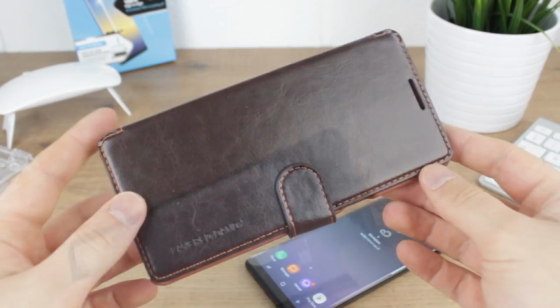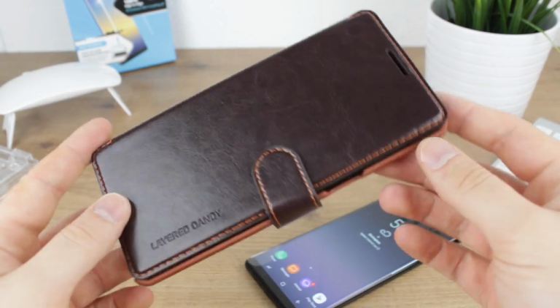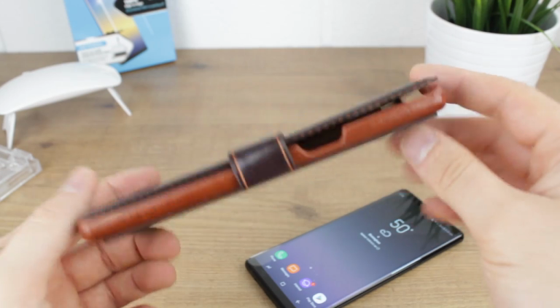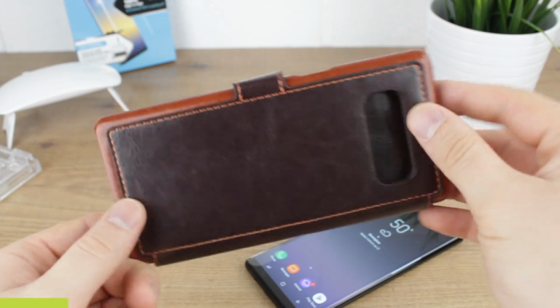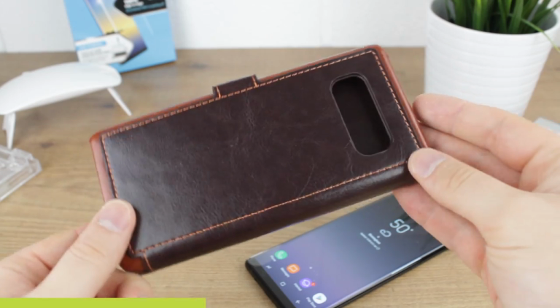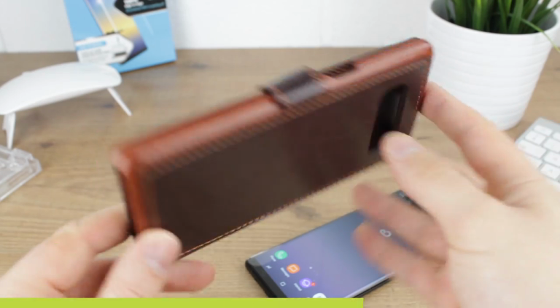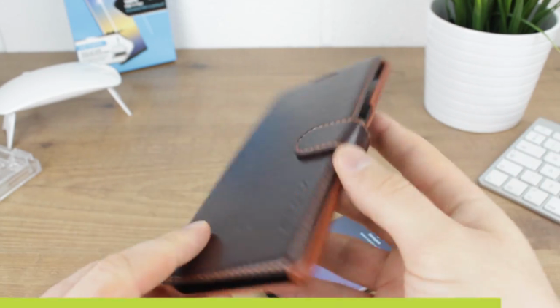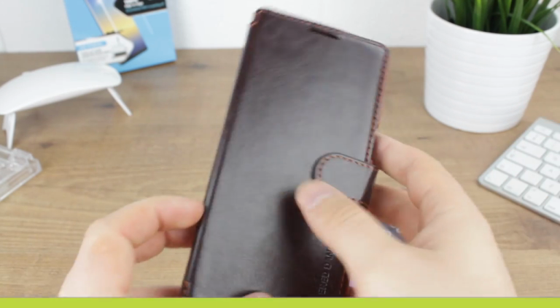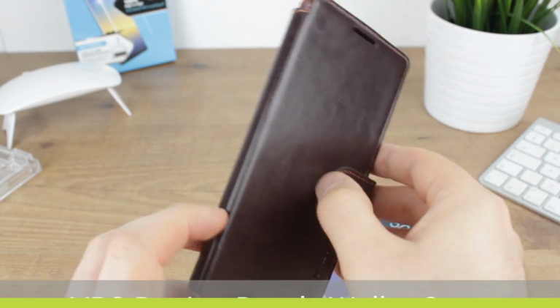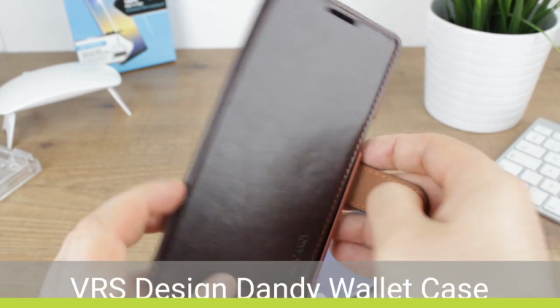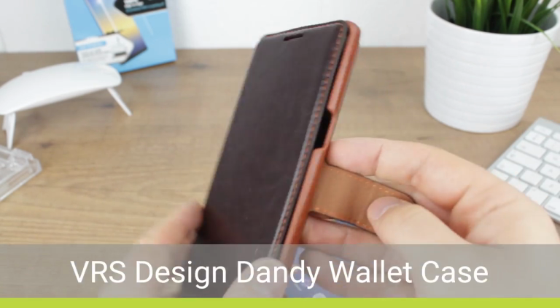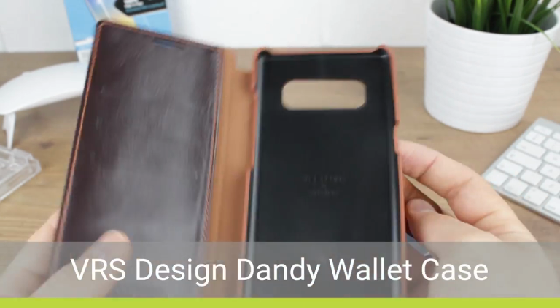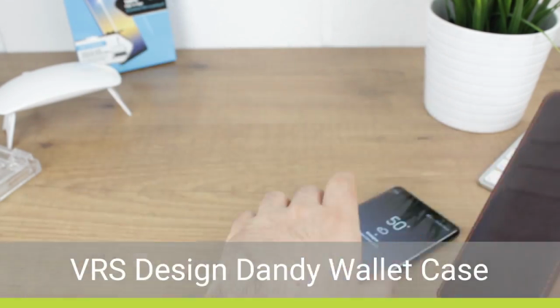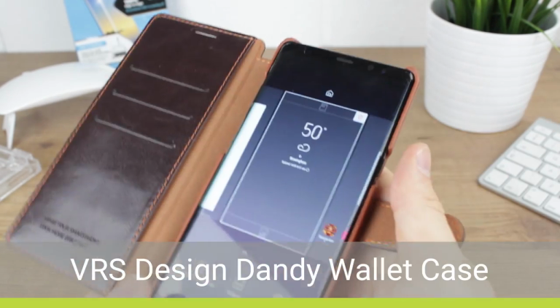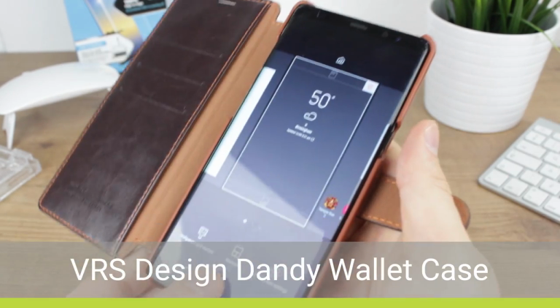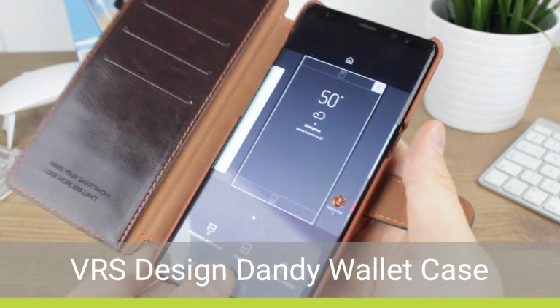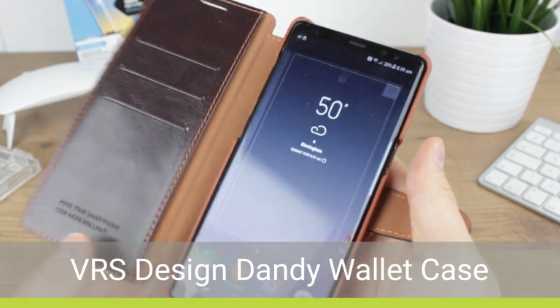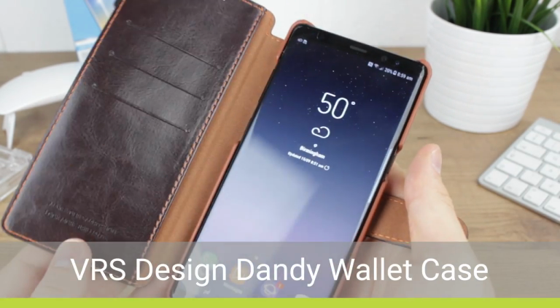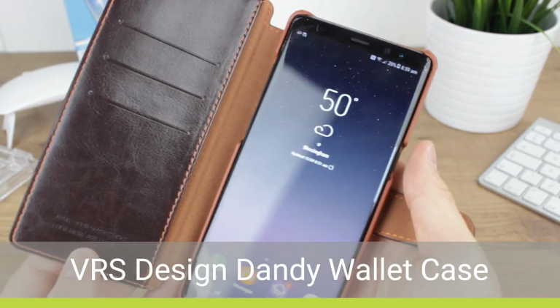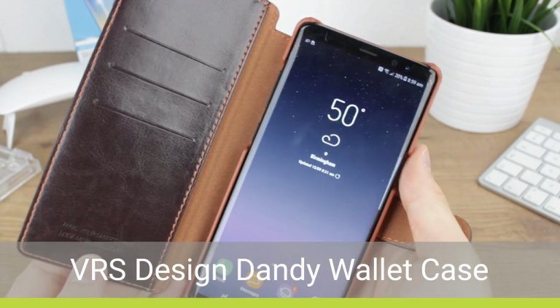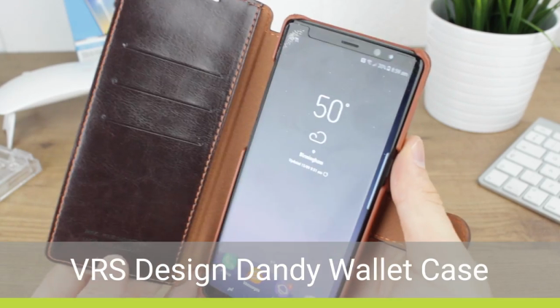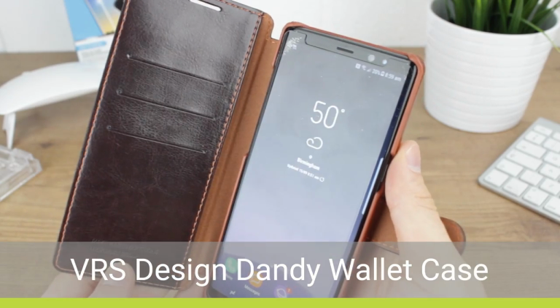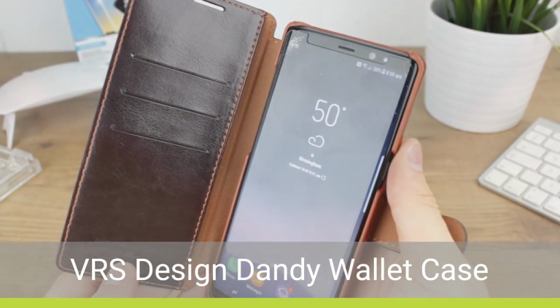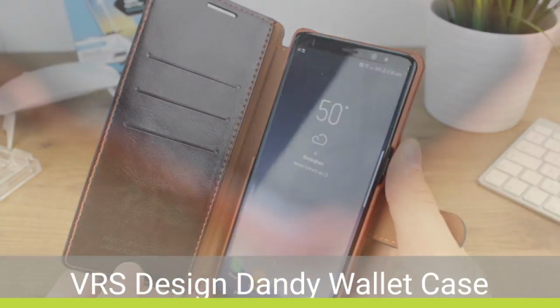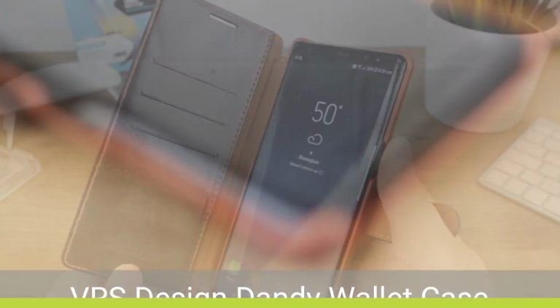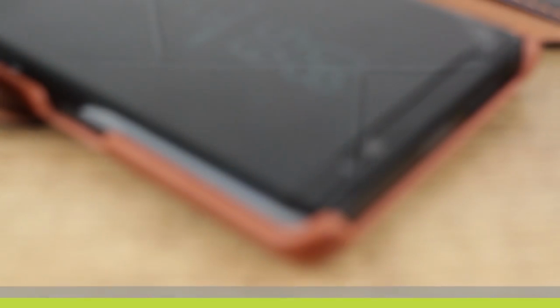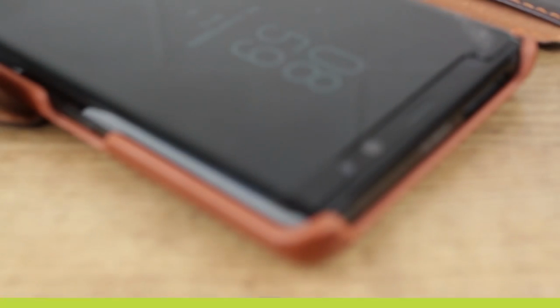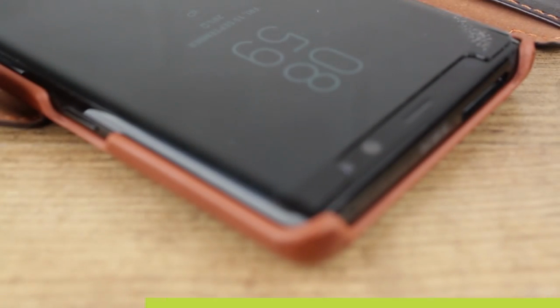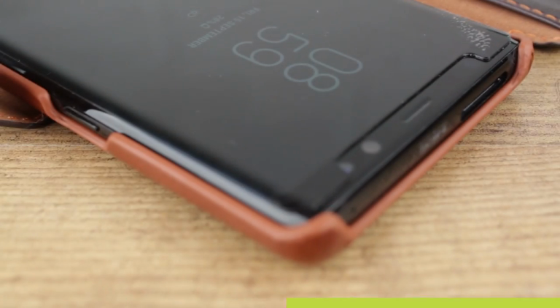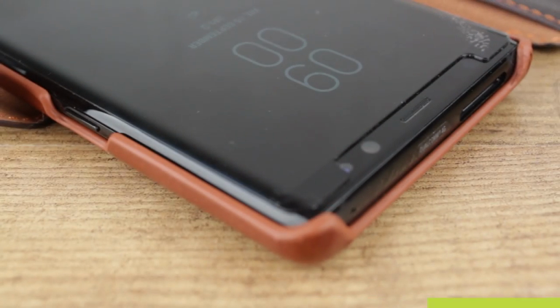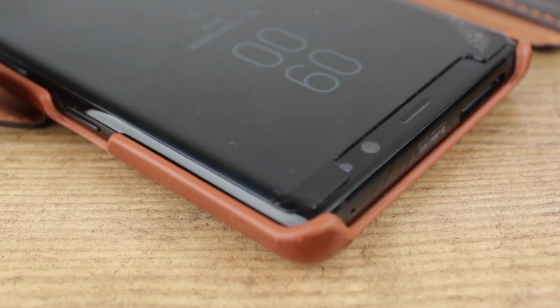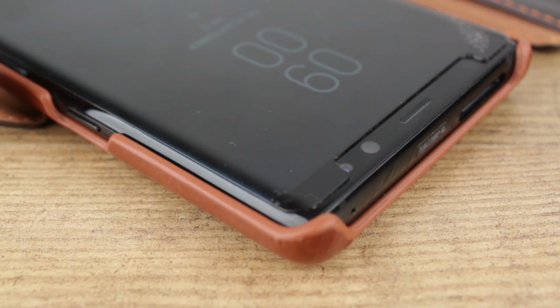After the UAG's failure we move onto cases from VRS Design, and first up is their Dandy Layered Wallet case which provided tons of room and fitted perfectly.